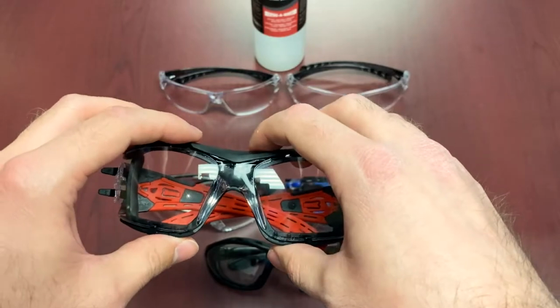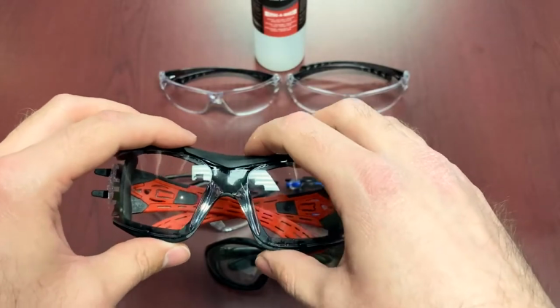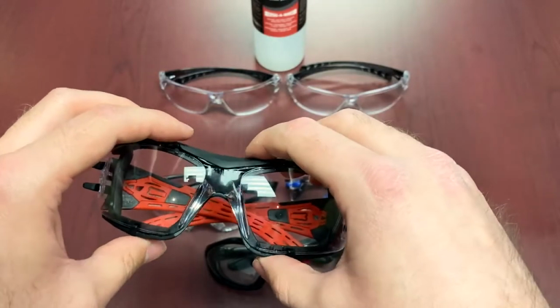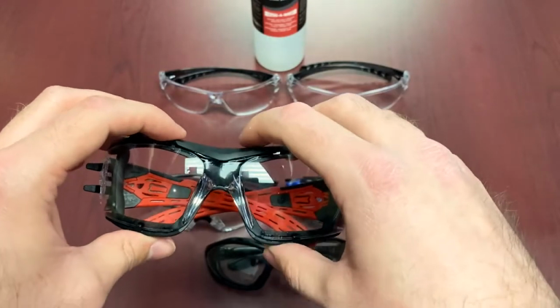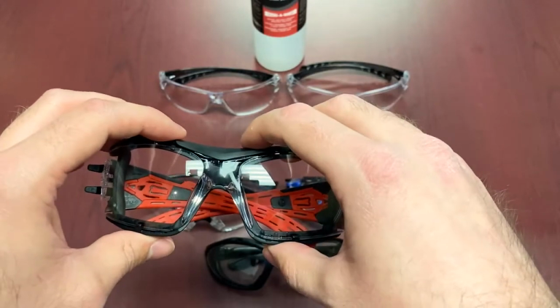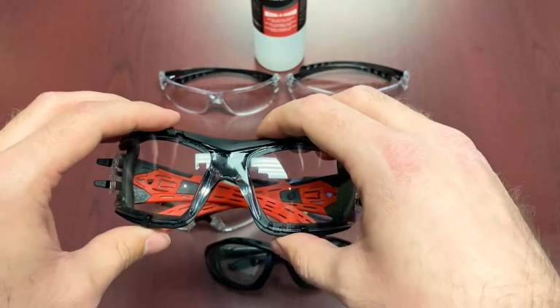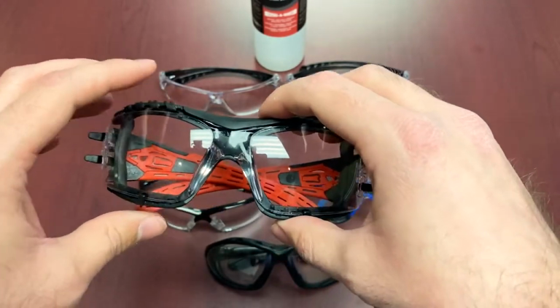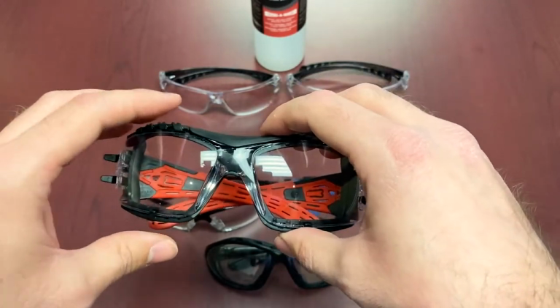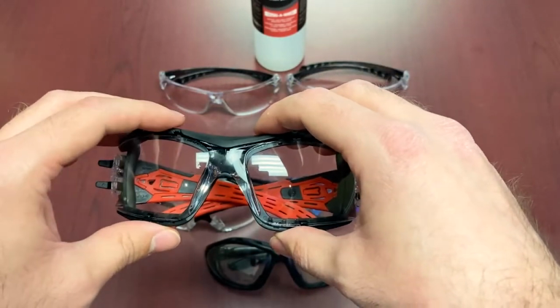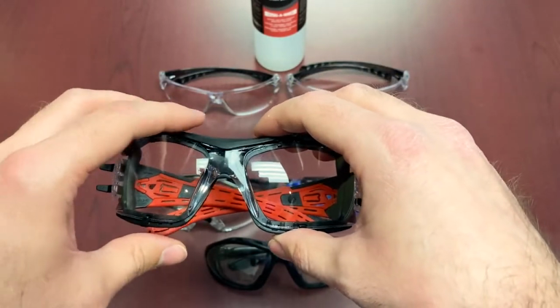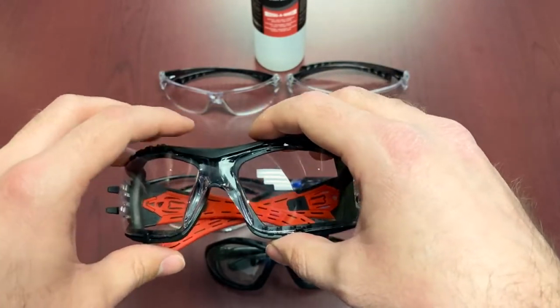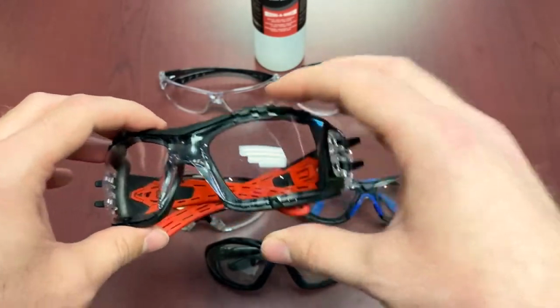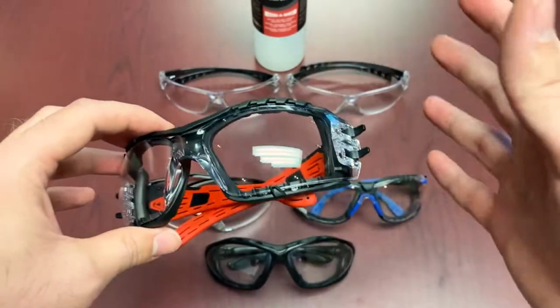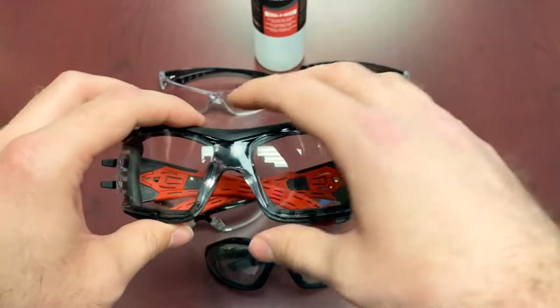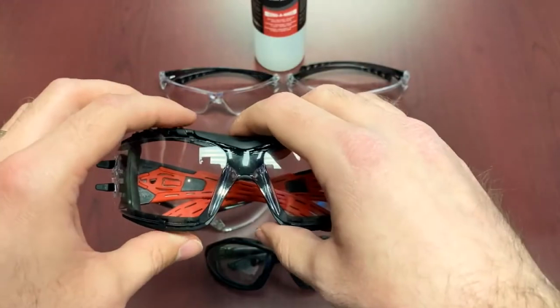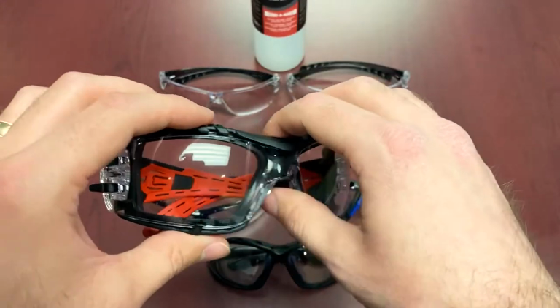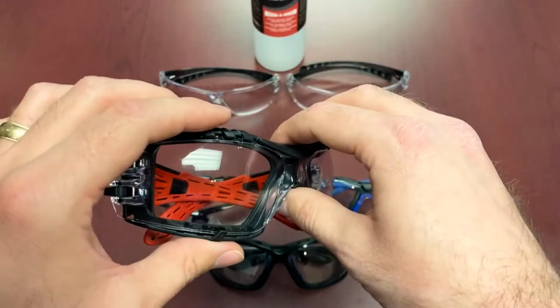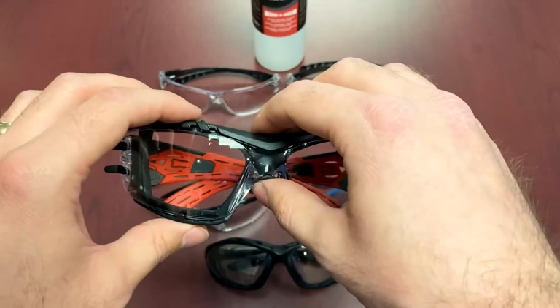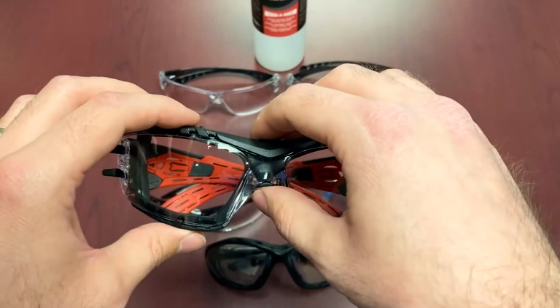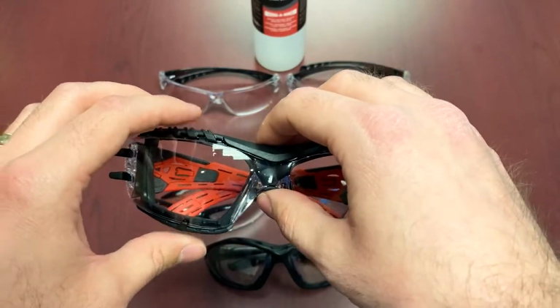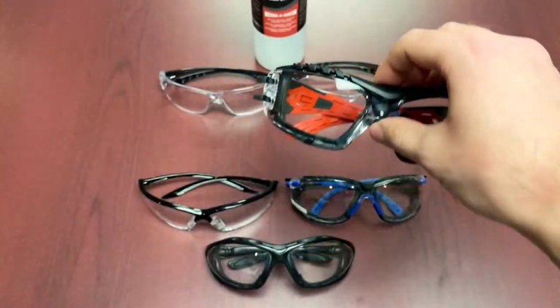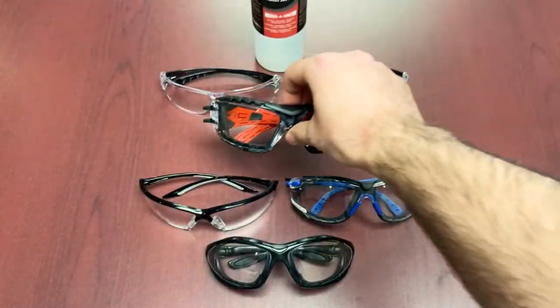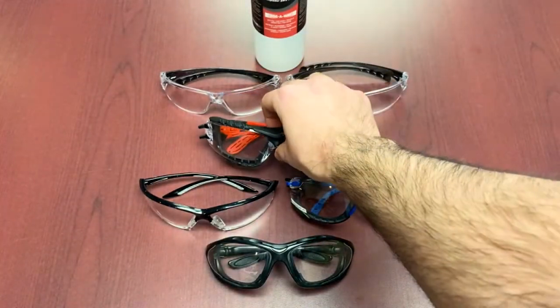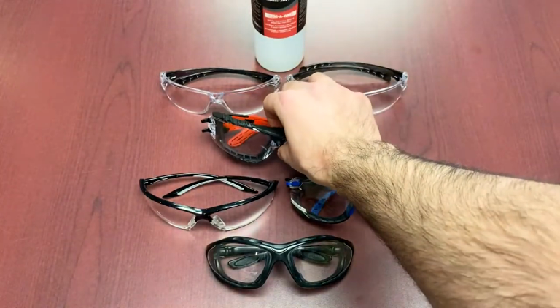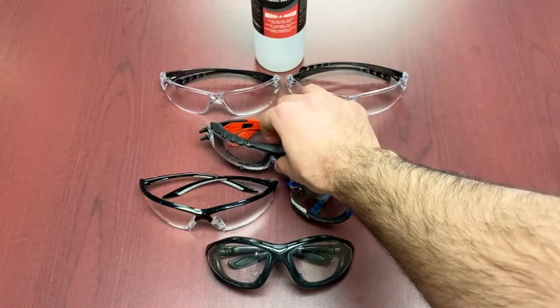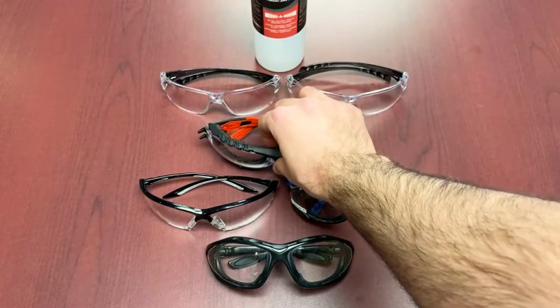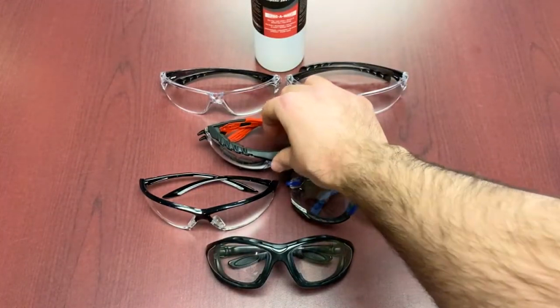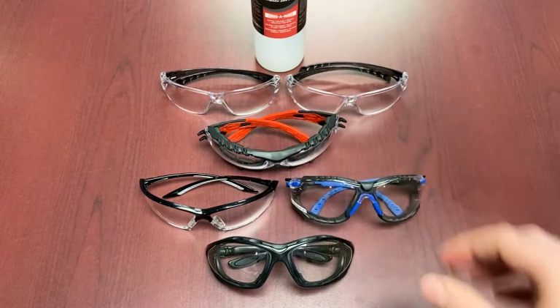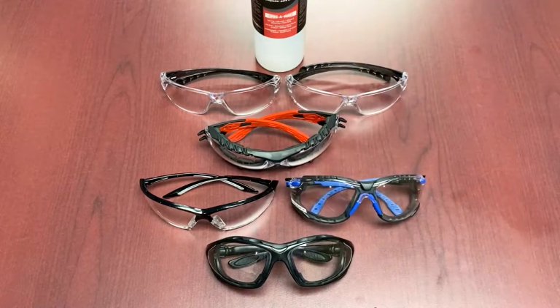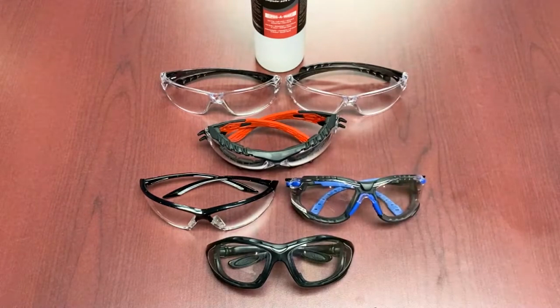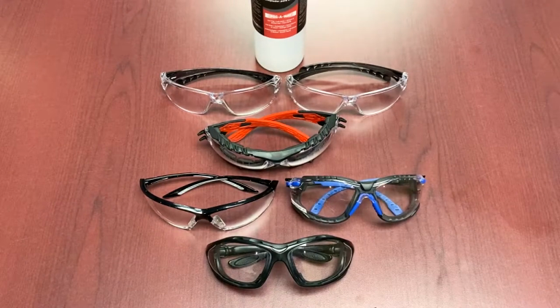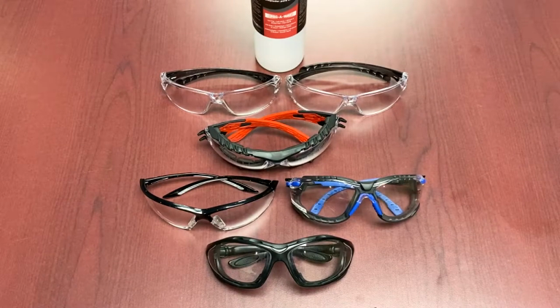The 4A coating has a hydrophobic quality — it repels water. That's the primary attribute of the technology used in the 4A coating as far as the anti-fog goes.